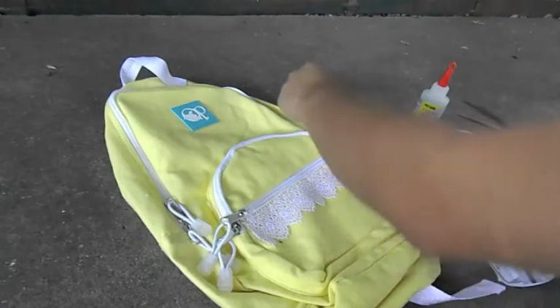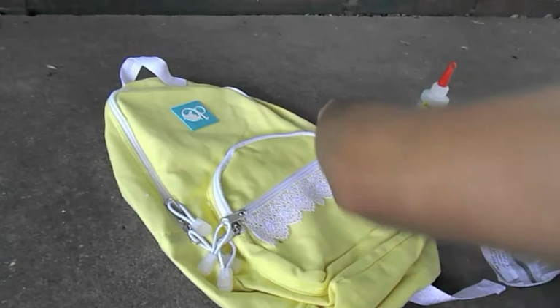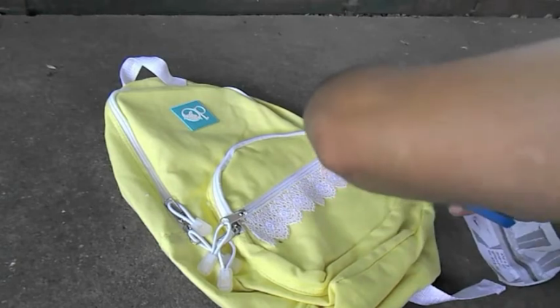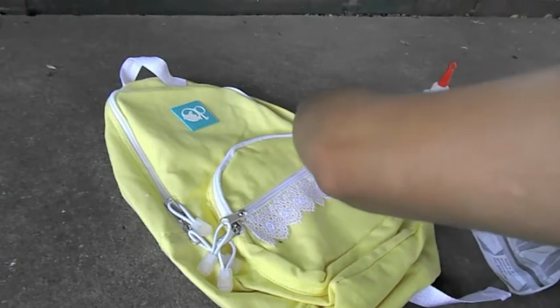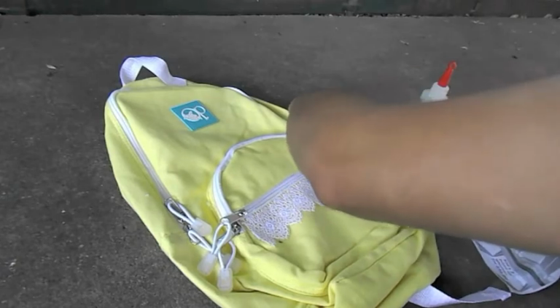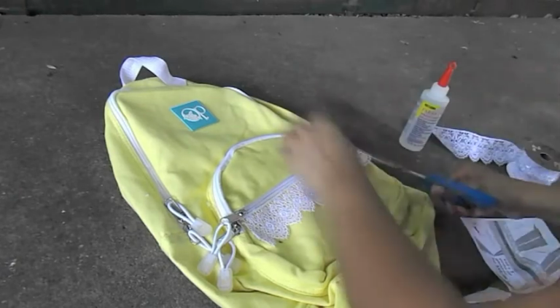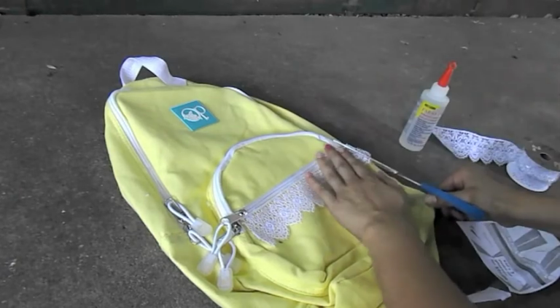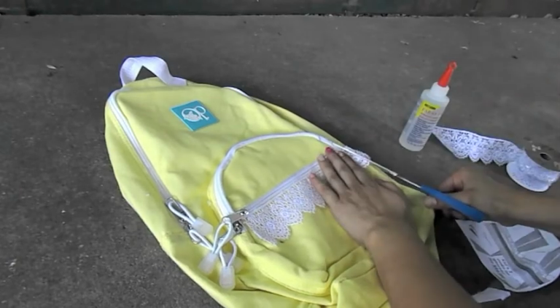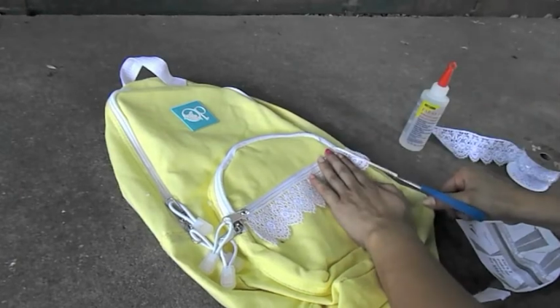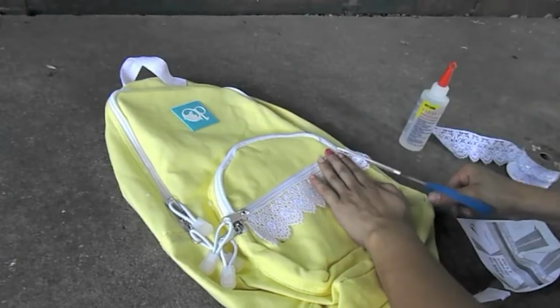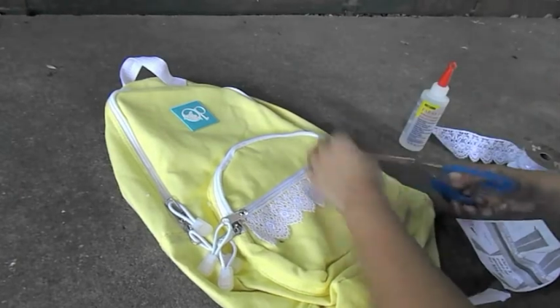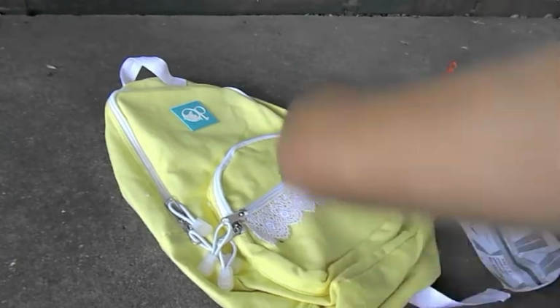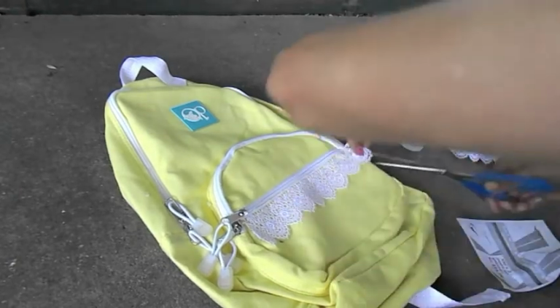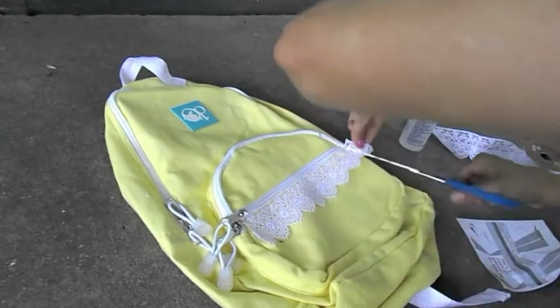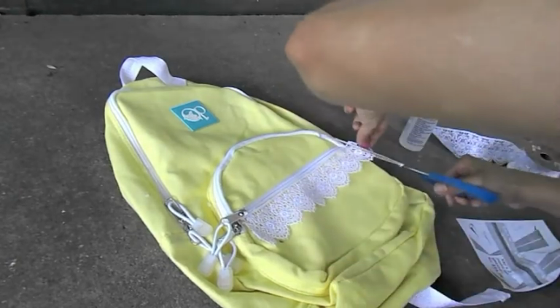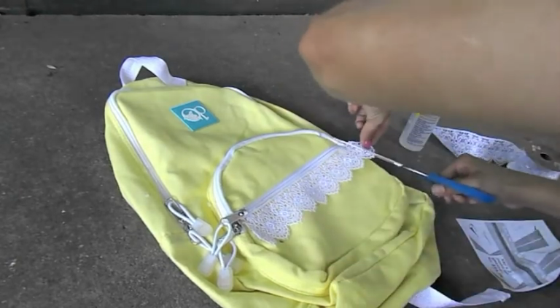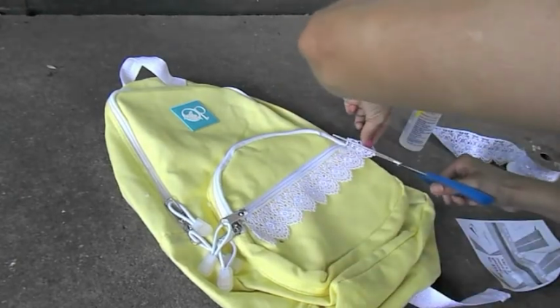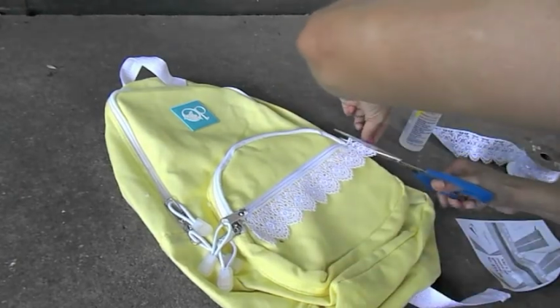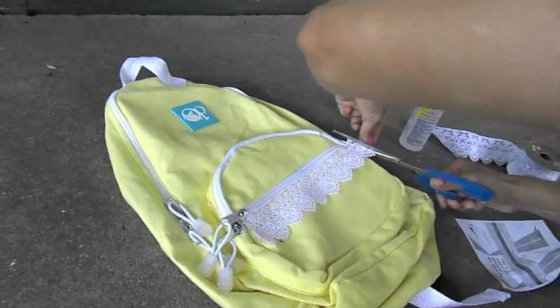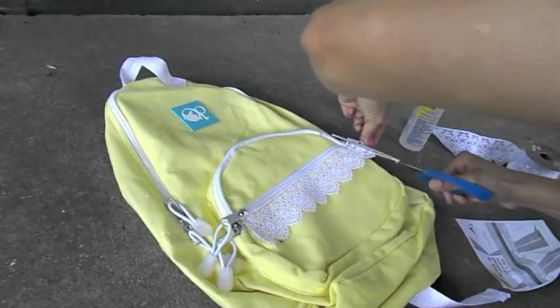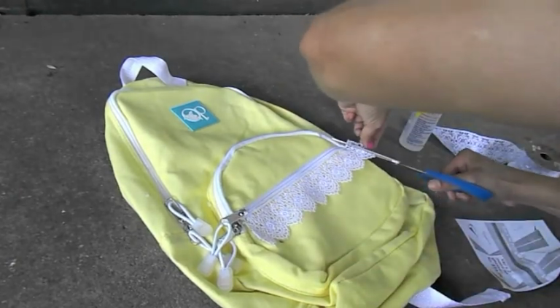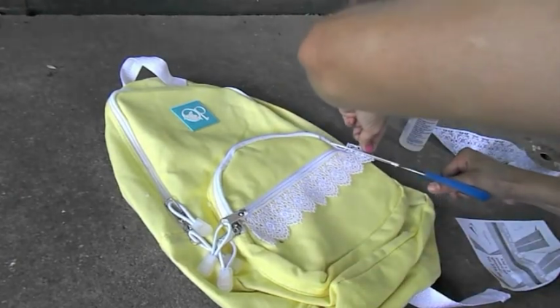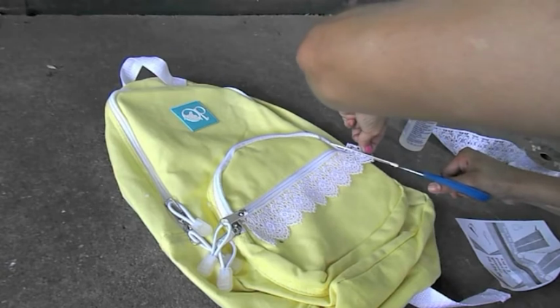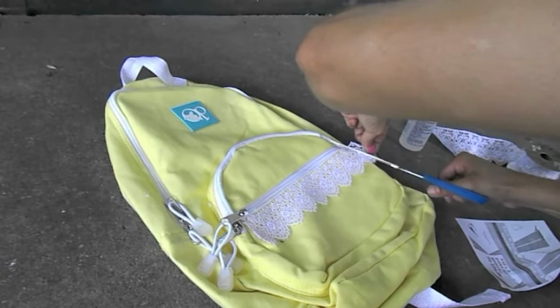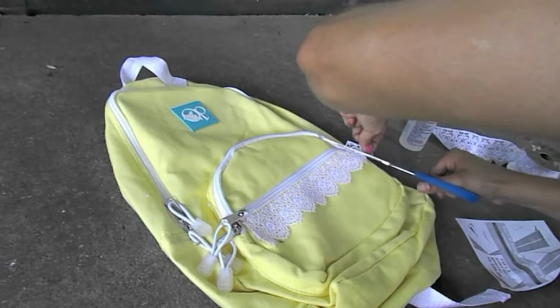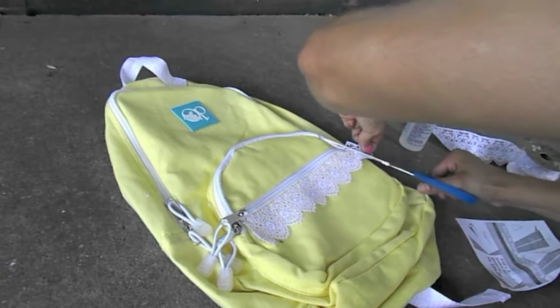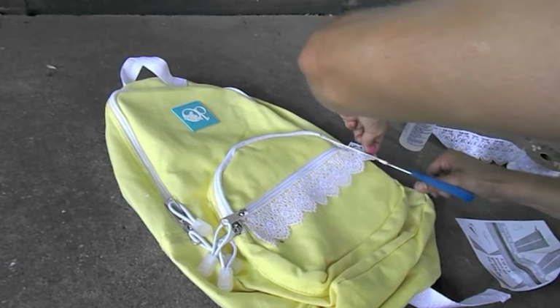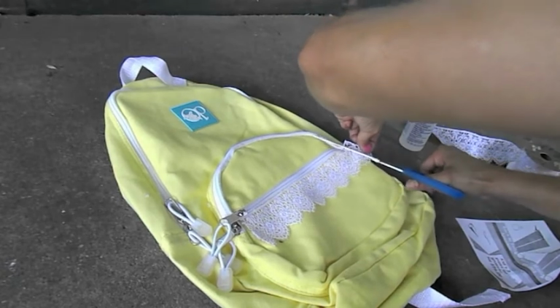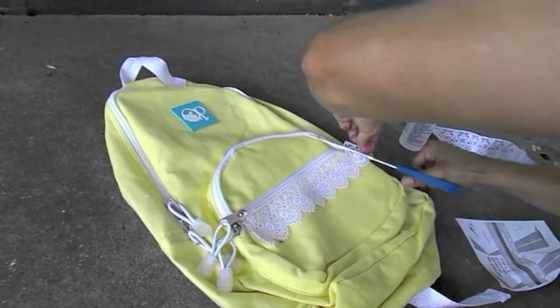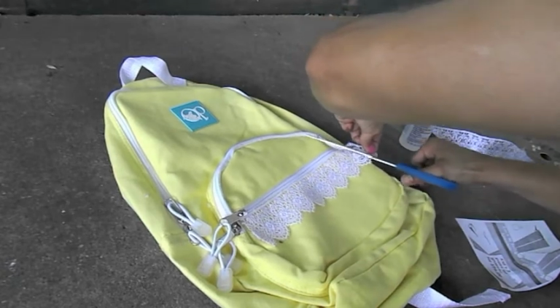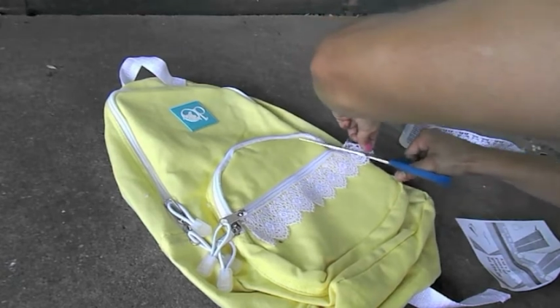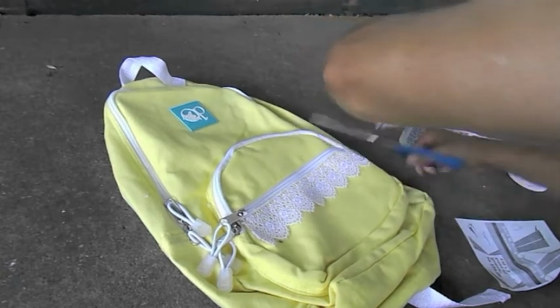Another step I would recommend is to cut out any extra lace, because you want your backpack to look perfect from both sides.